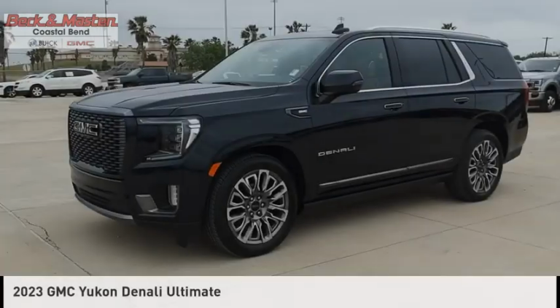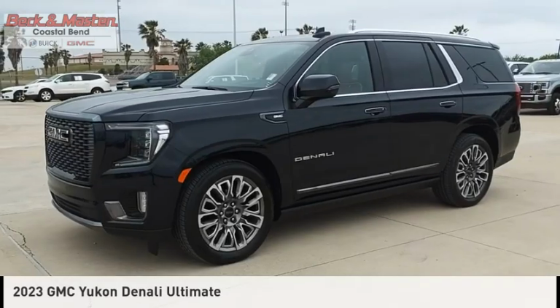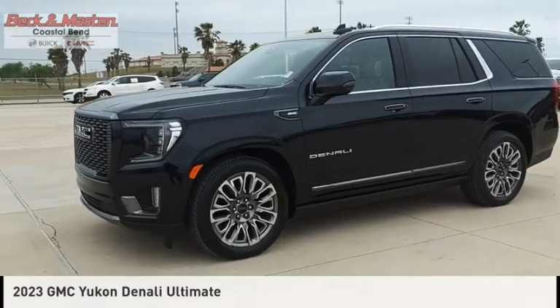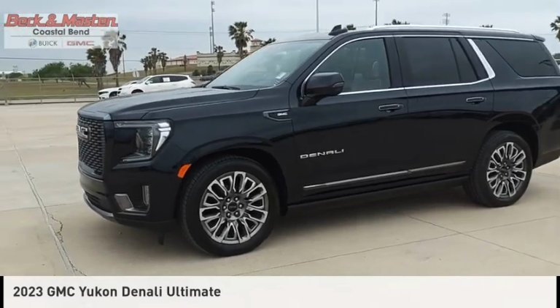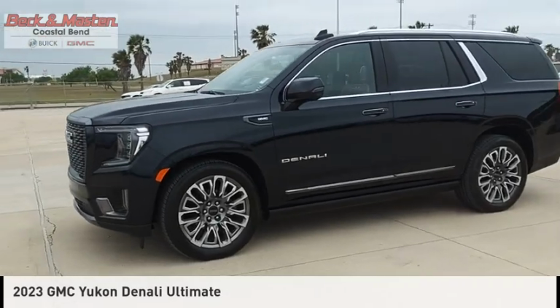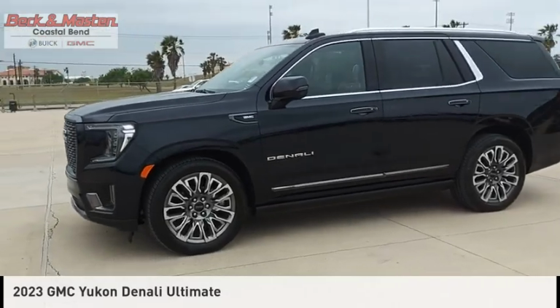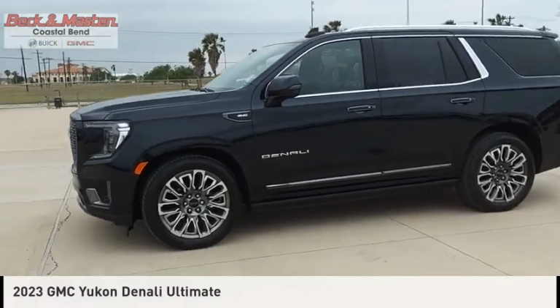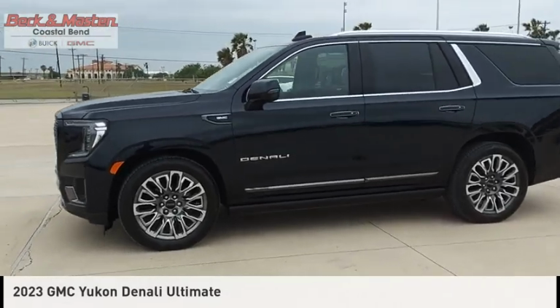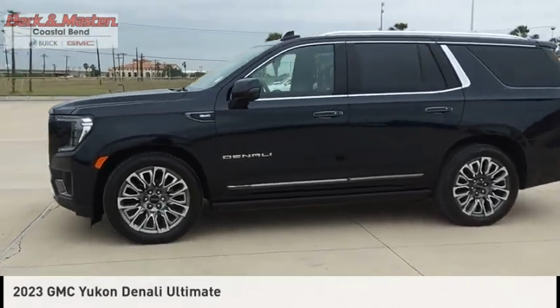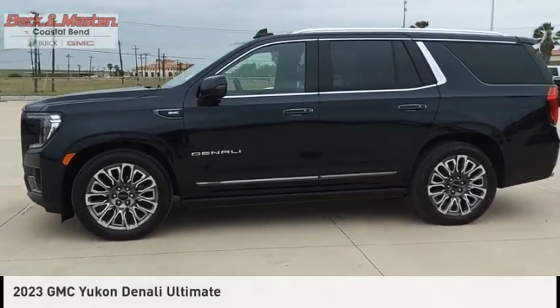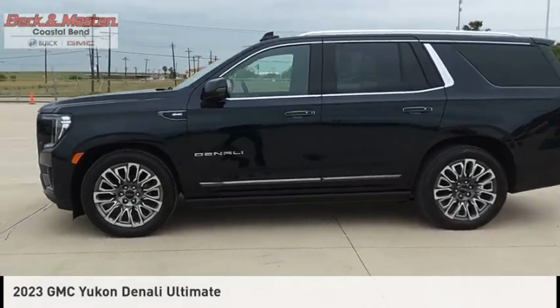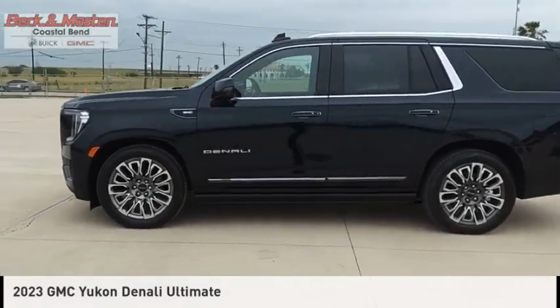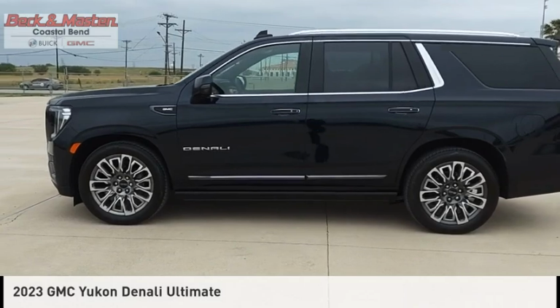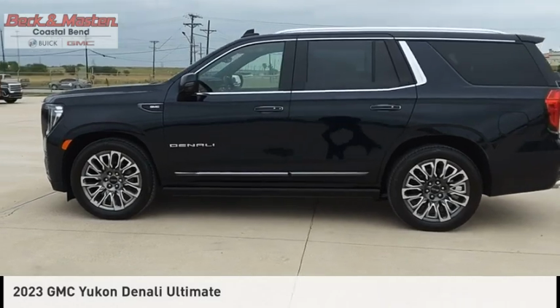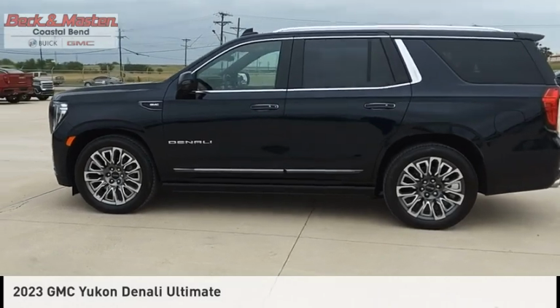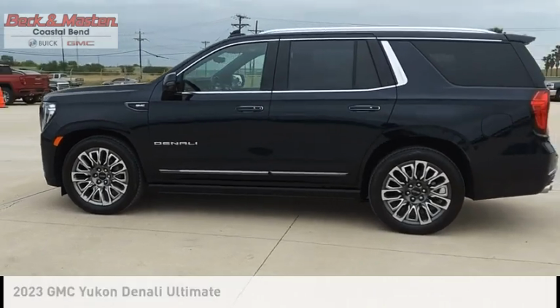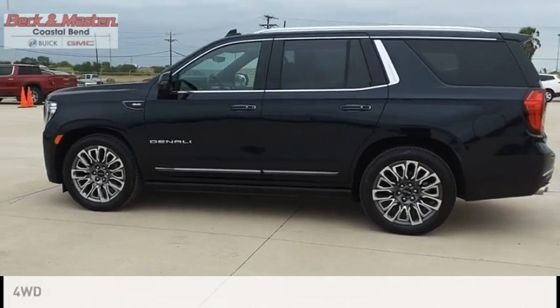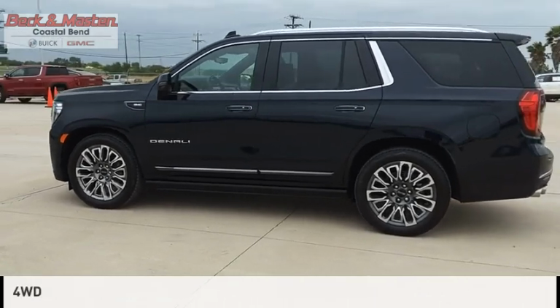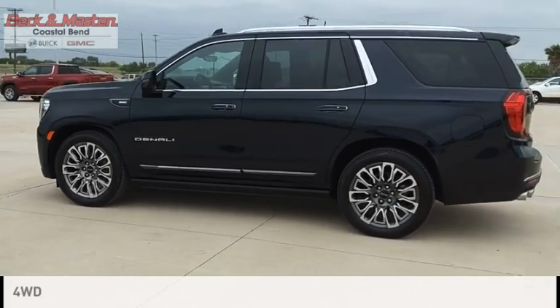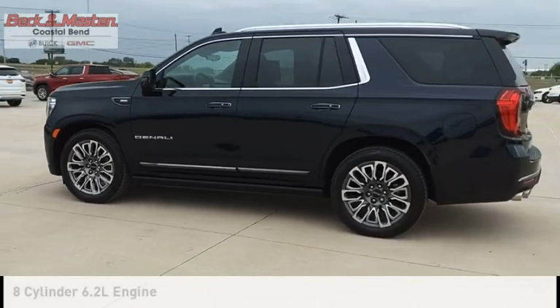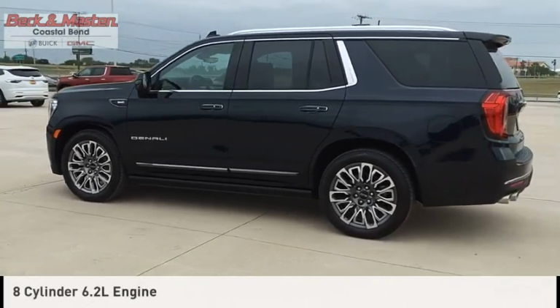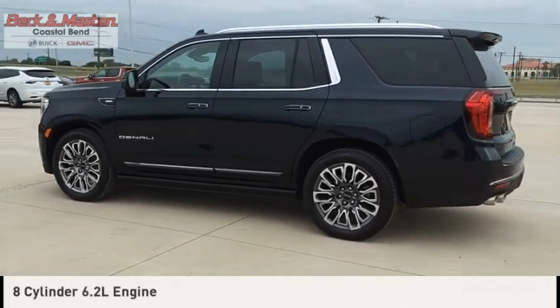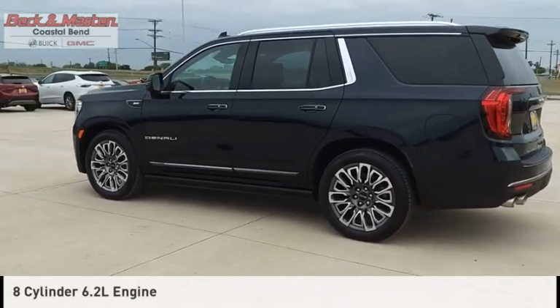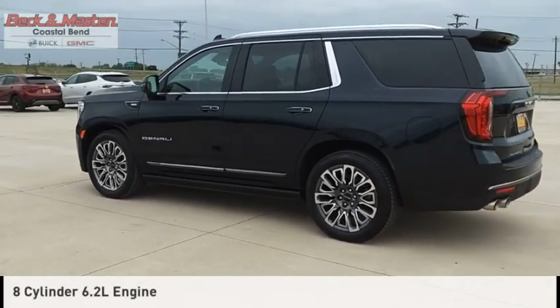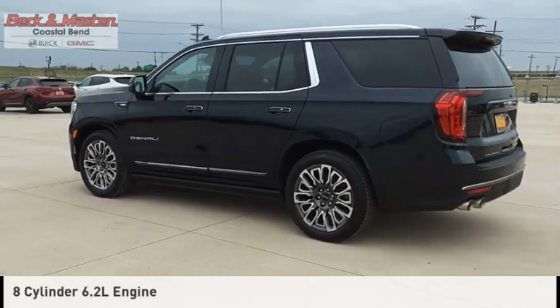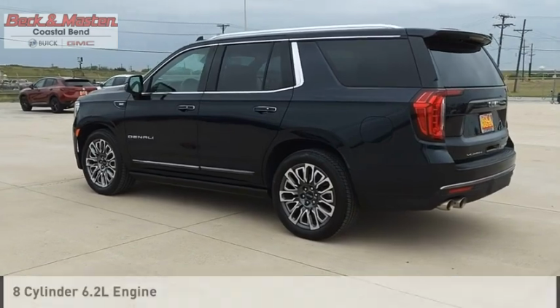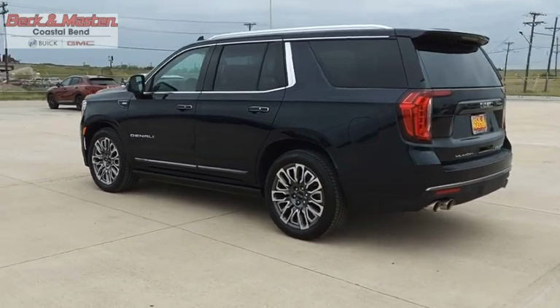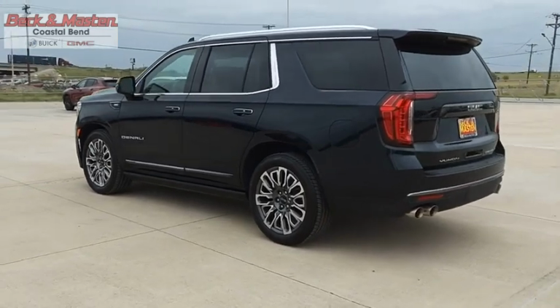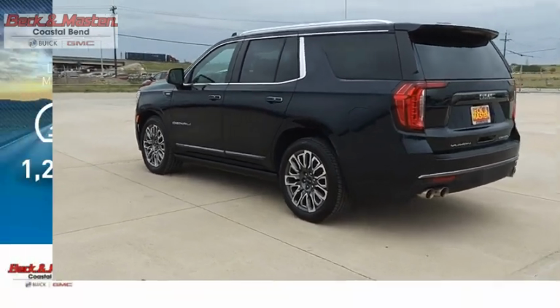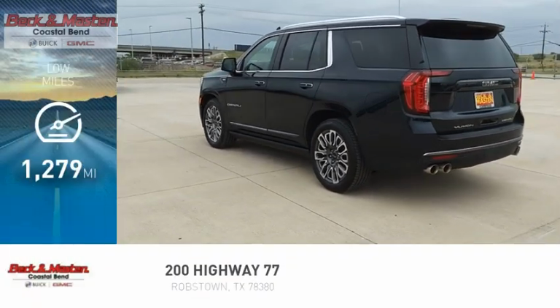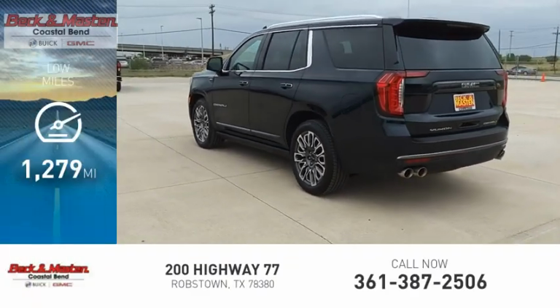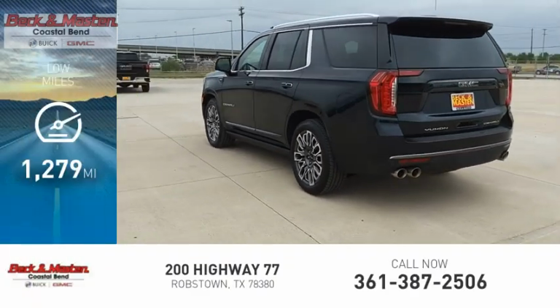Looking for the right vehicle? Check out the 2023 Yukon. This vehicle is powered by a four-wheel drive, eight-cylinder, 6.2-liter engine. This vehicle has less than 2,000 miles.